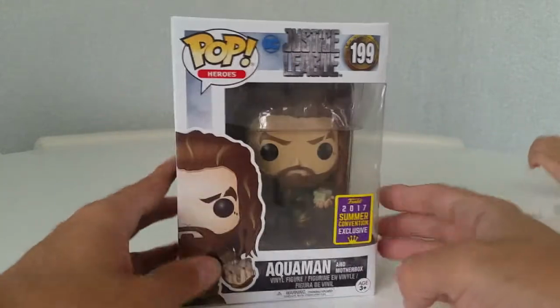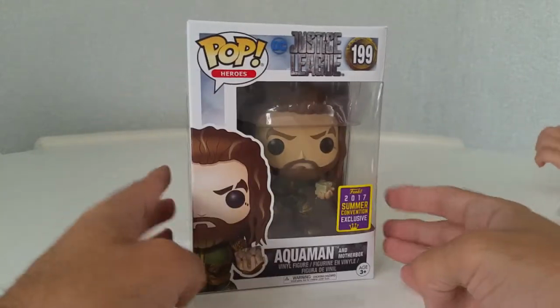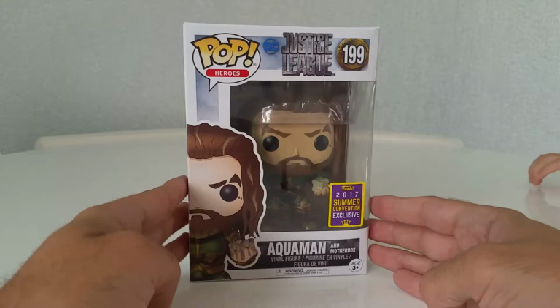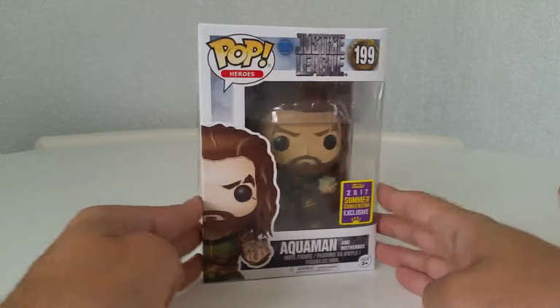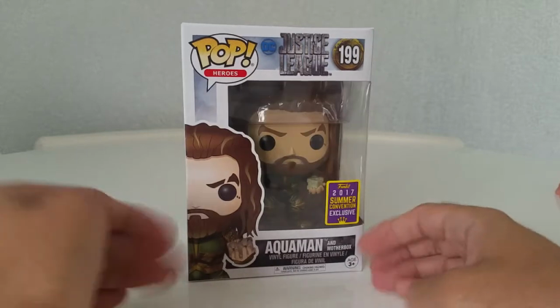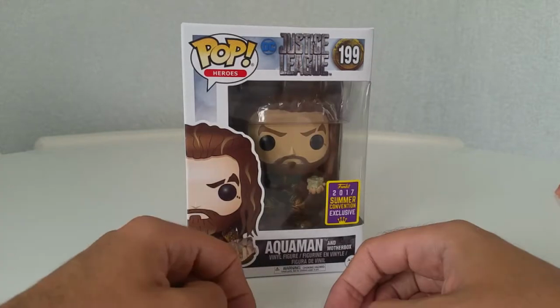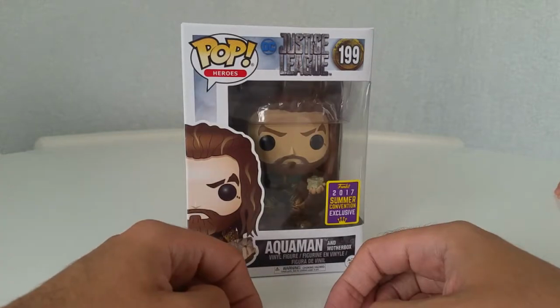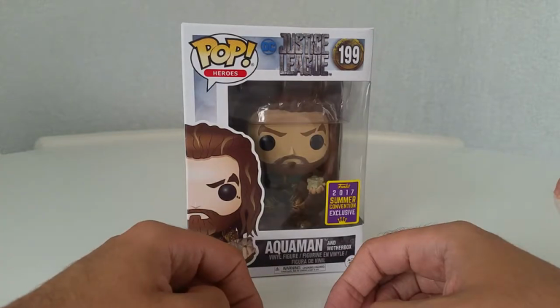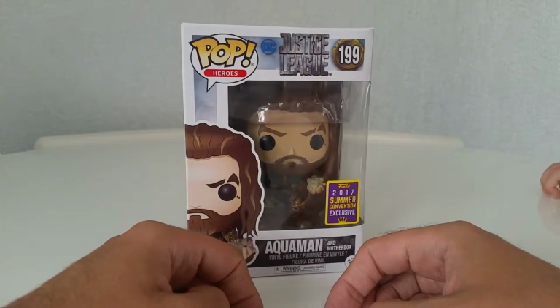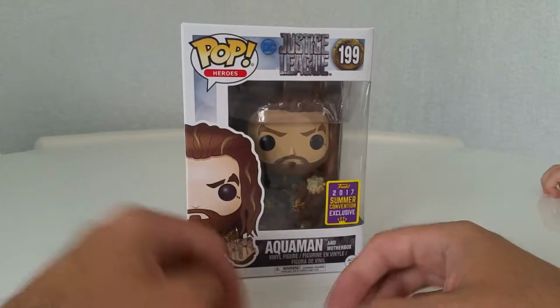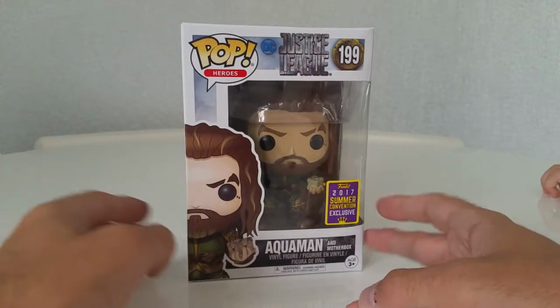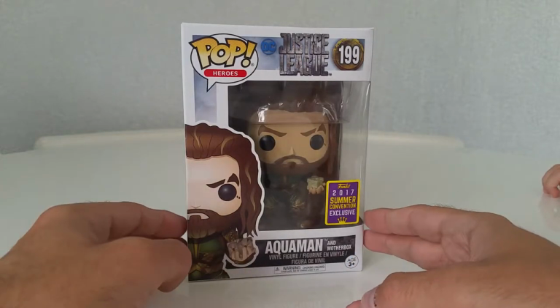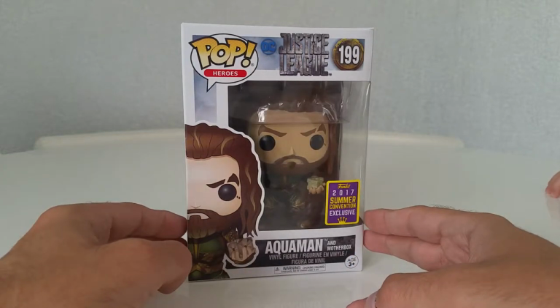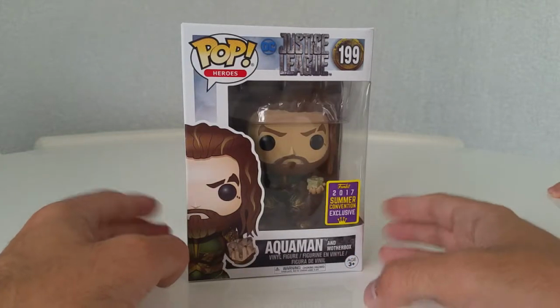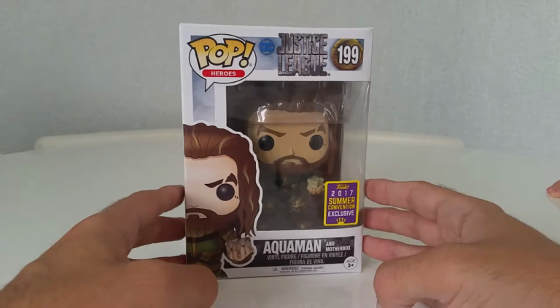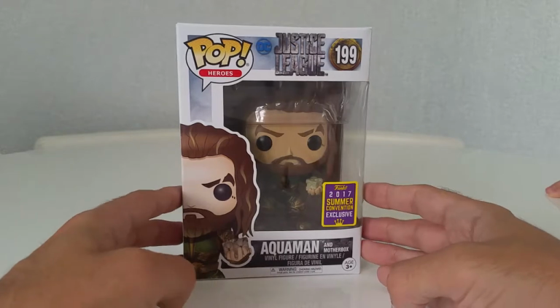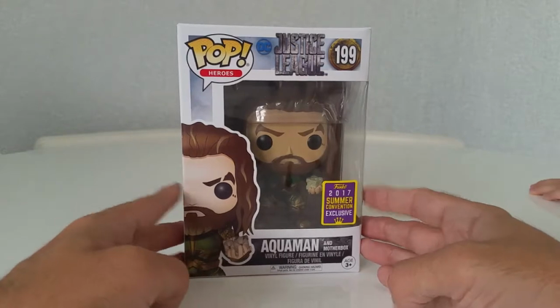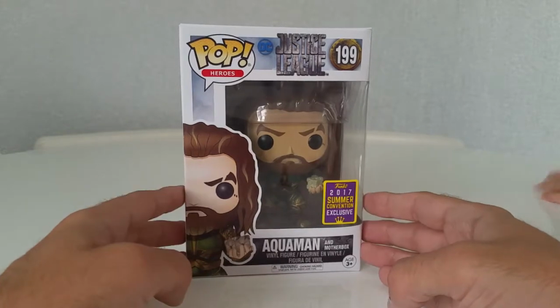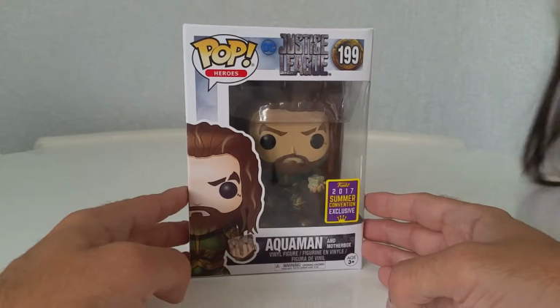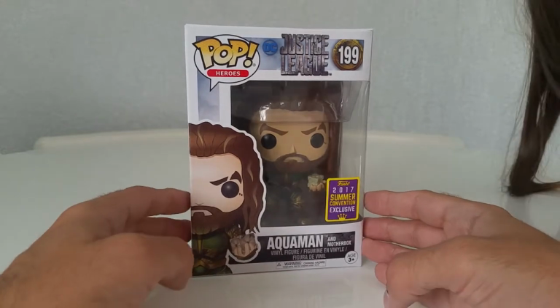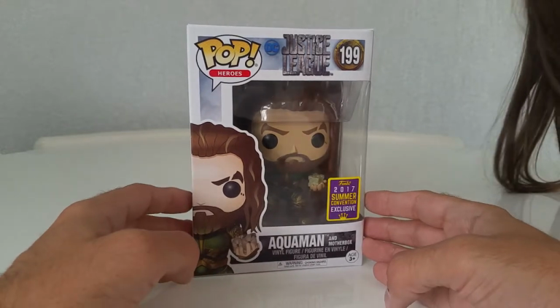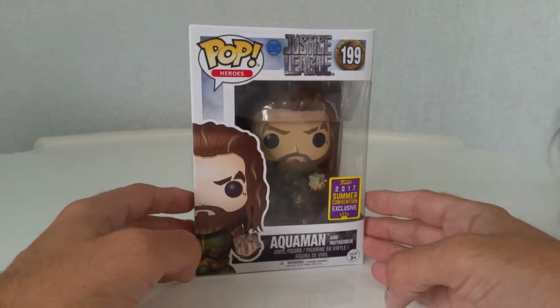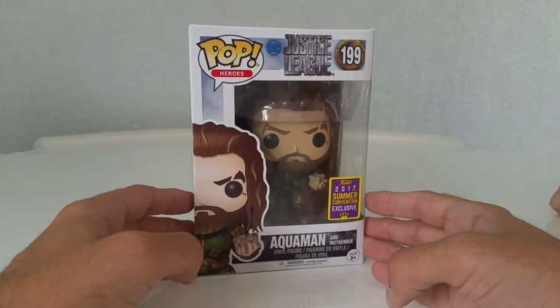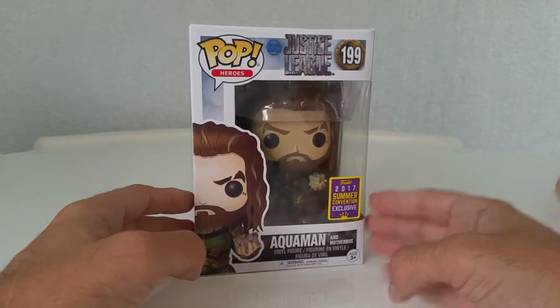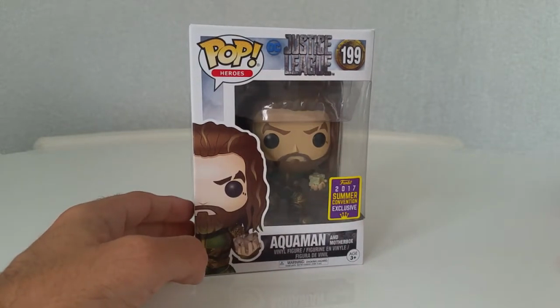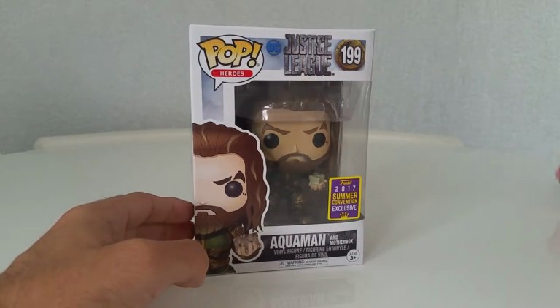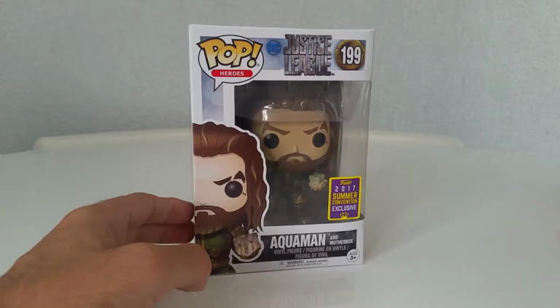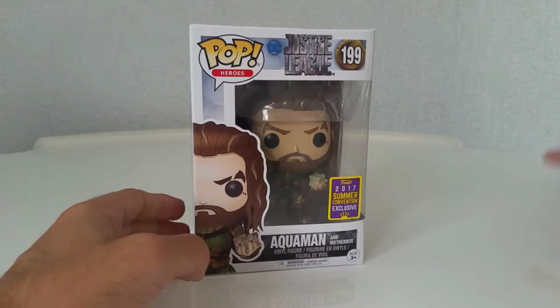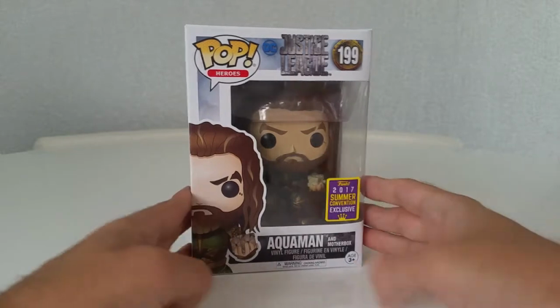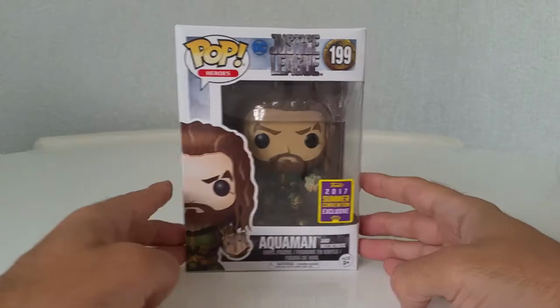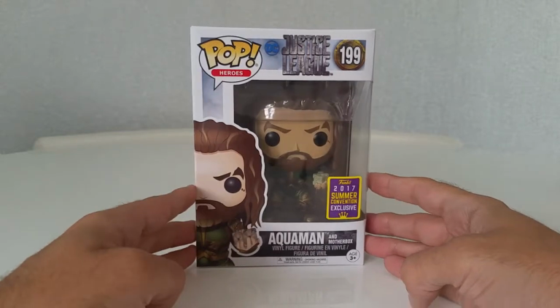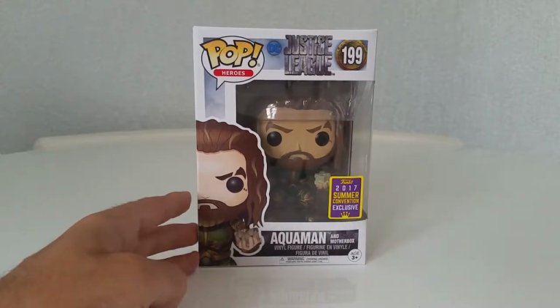Sorry, I've got my little princess with me and she's tapping the table there. Just in case you hear that noise — the wee monkey's tapping the table. Anyway, let's get him out and have a proper look at him.